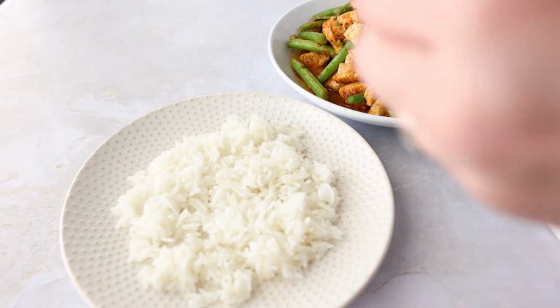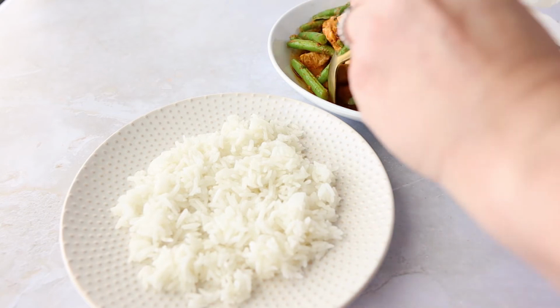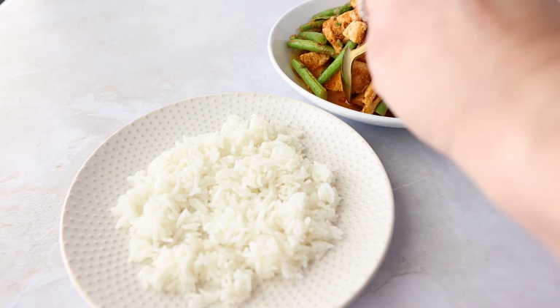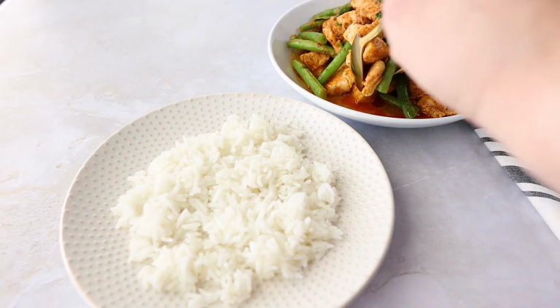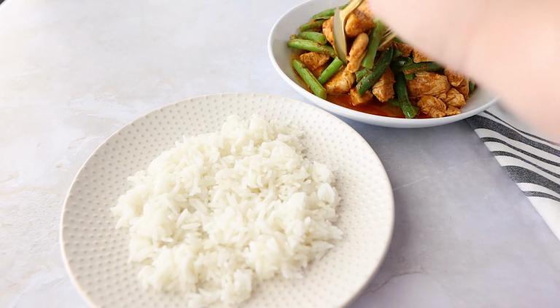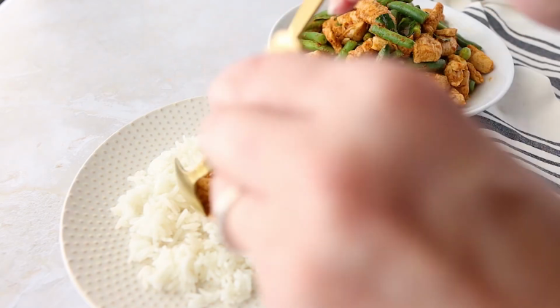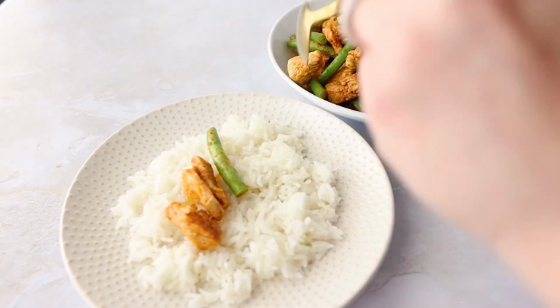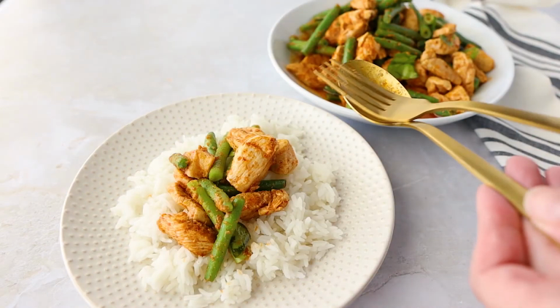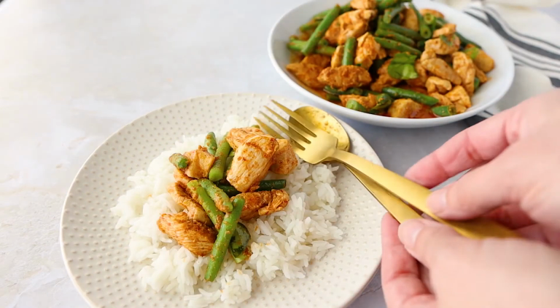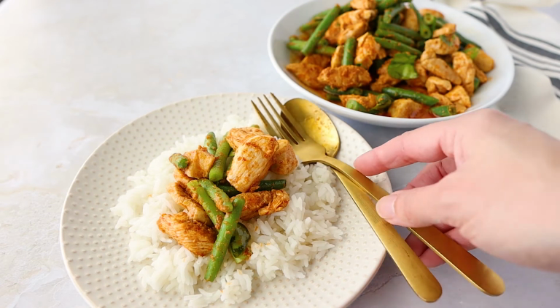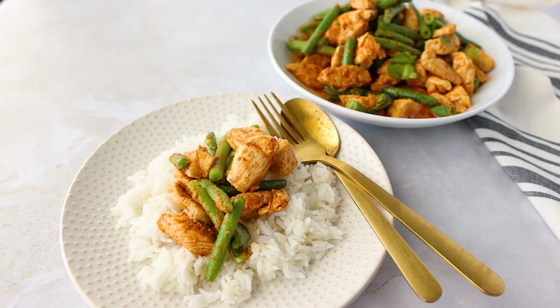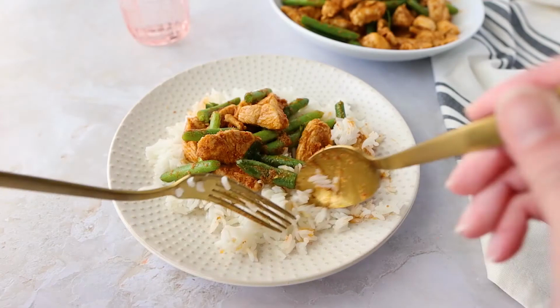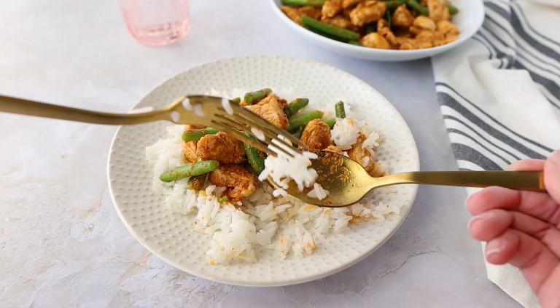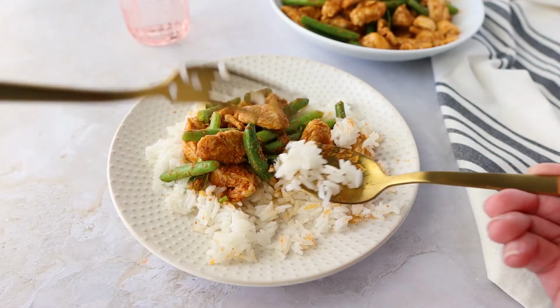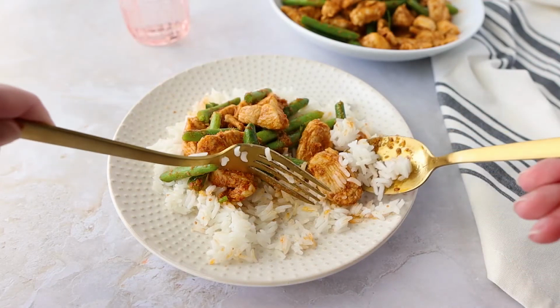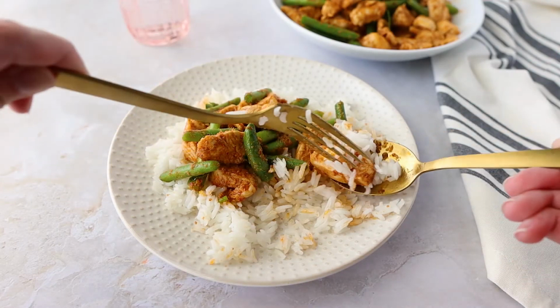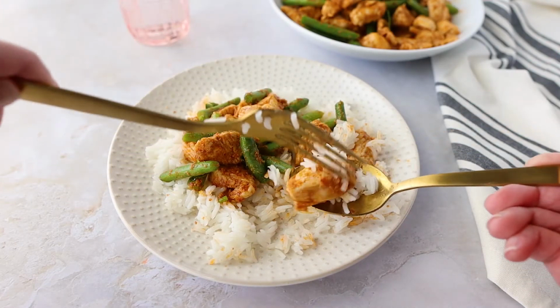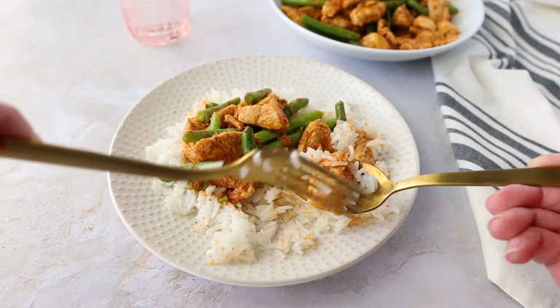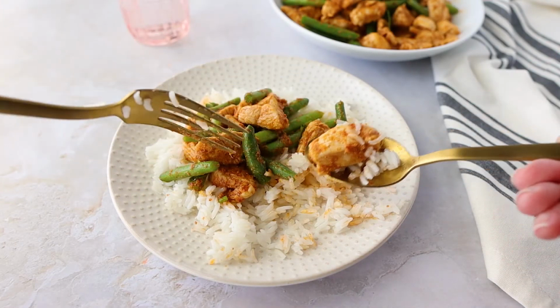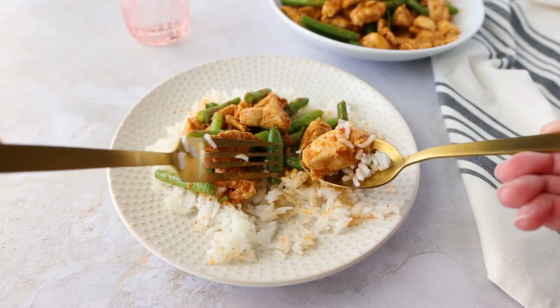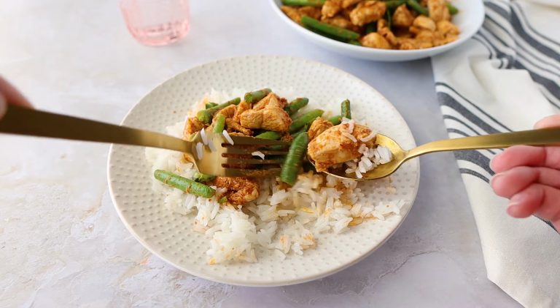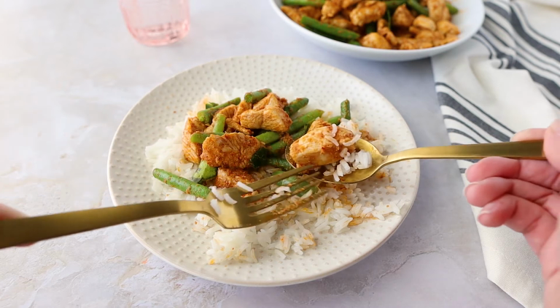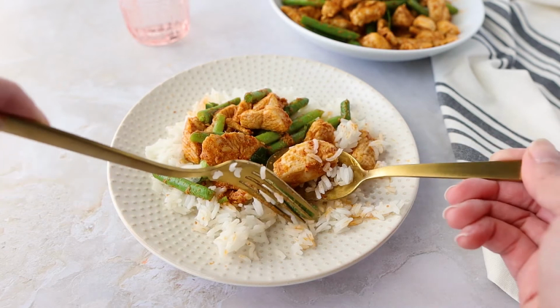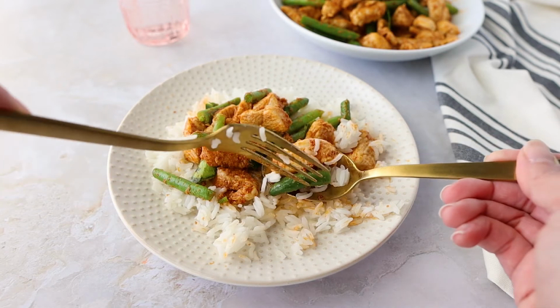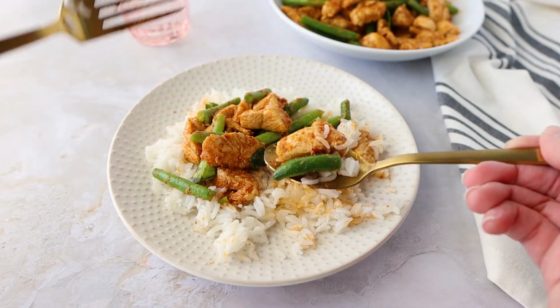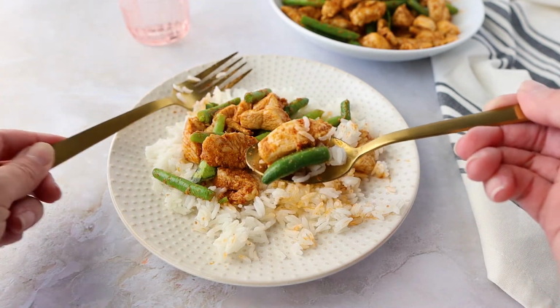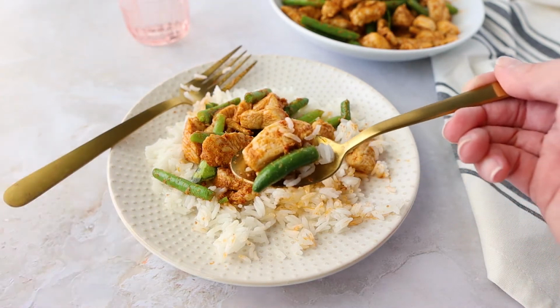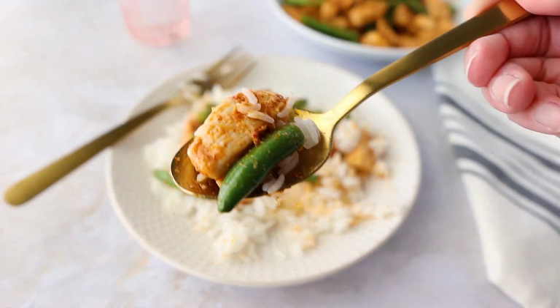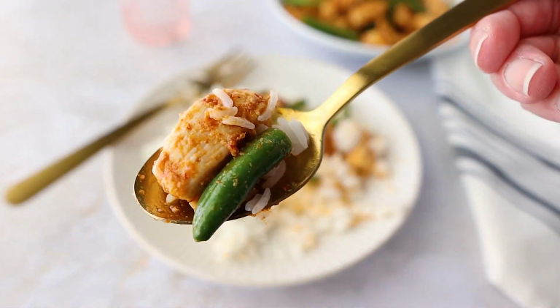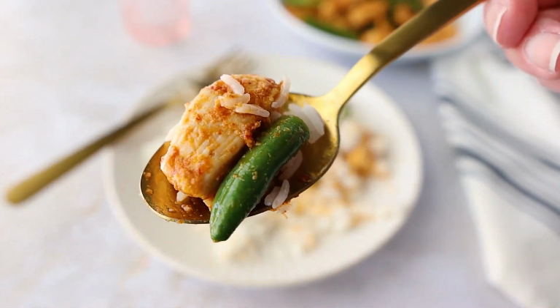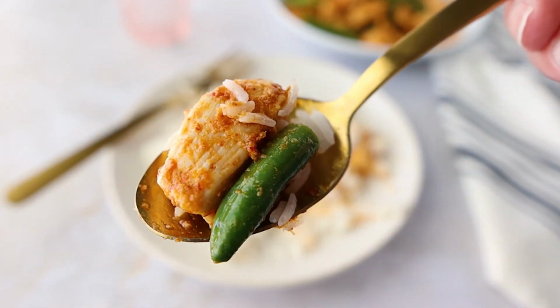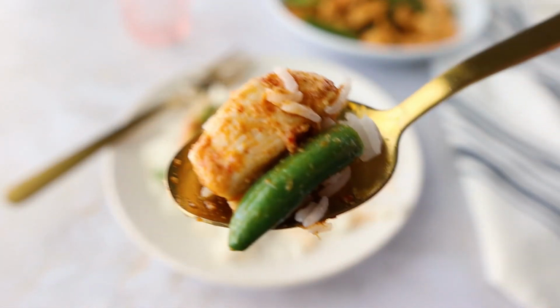How easy was that? Gai pat pri kinkai is best served with some steamed hot jasmine rice. If you want it a little bit saltier, you can add more fish sauce, but I thought the Maesri curry paste had the perfect amount of seasoning.